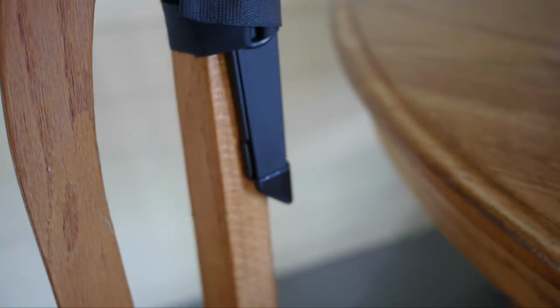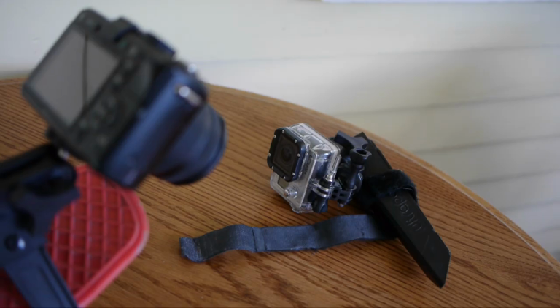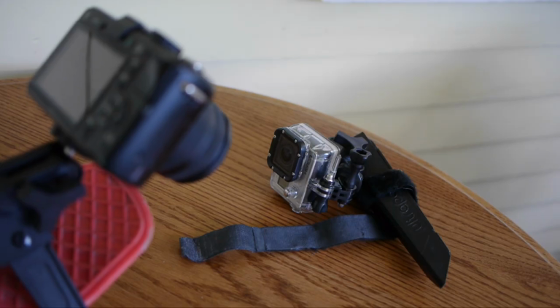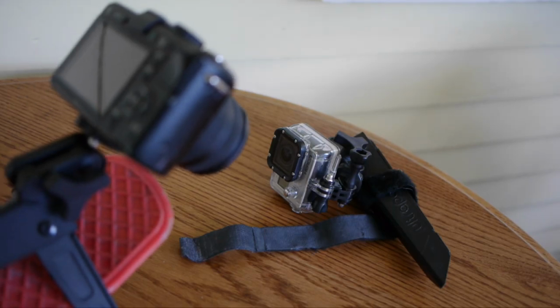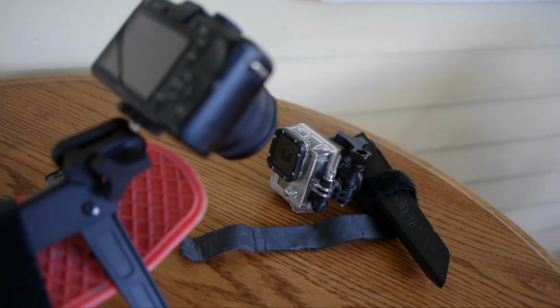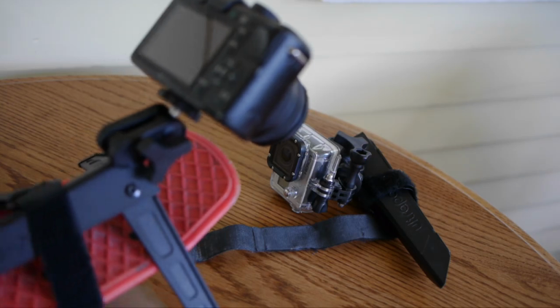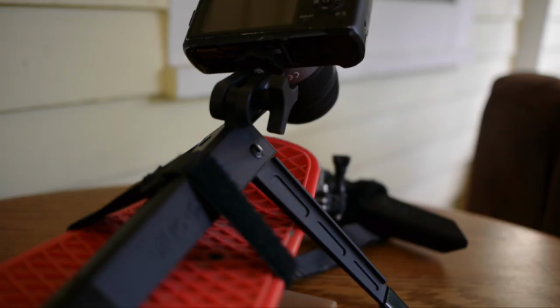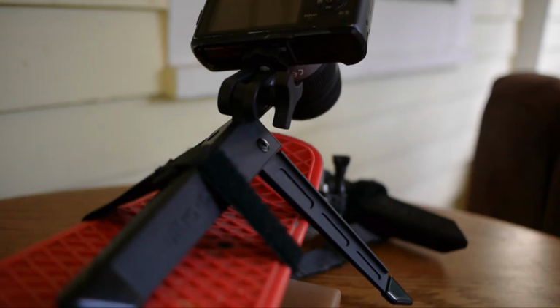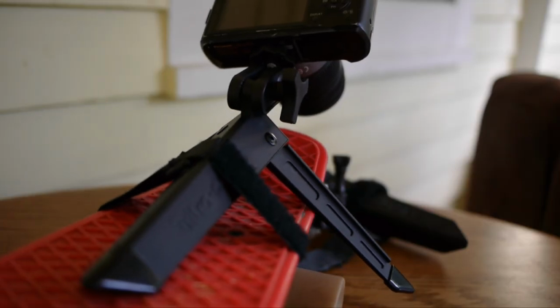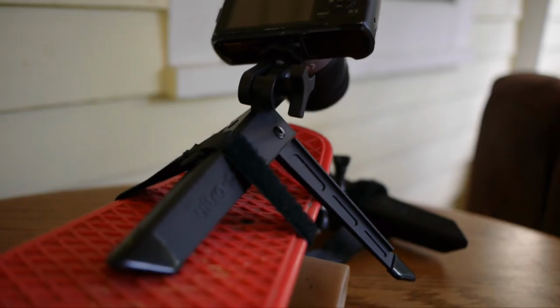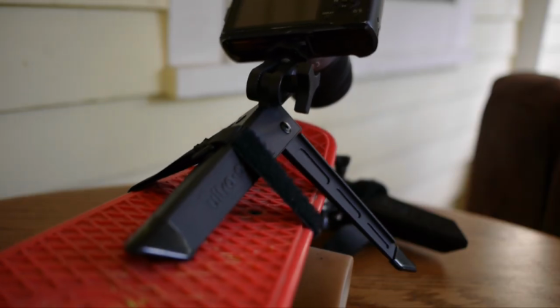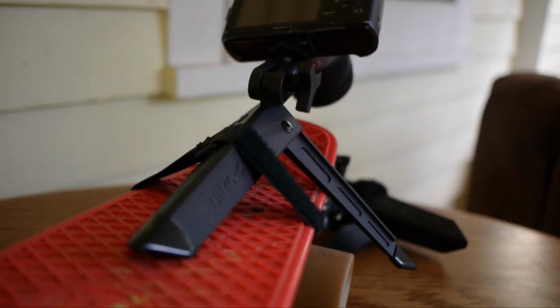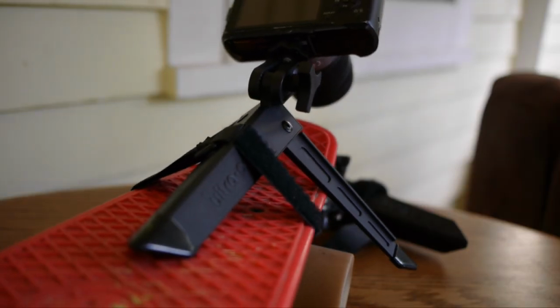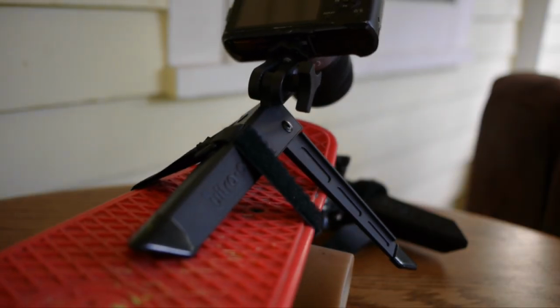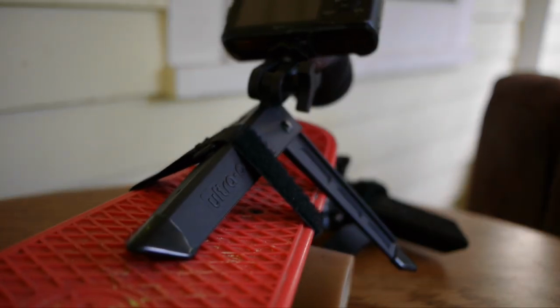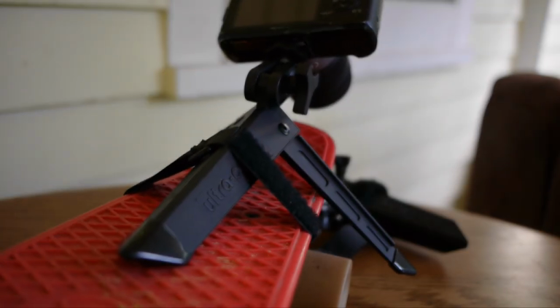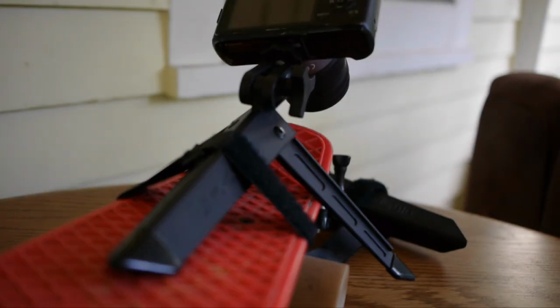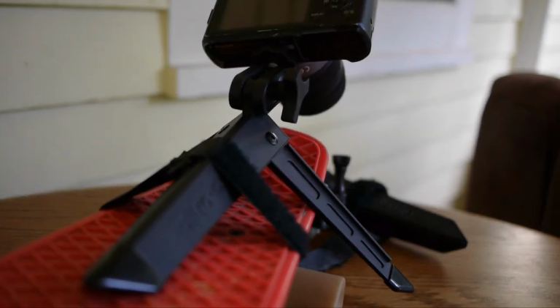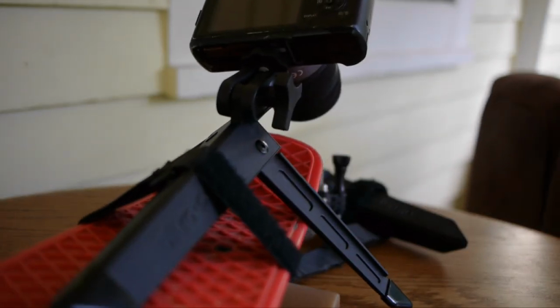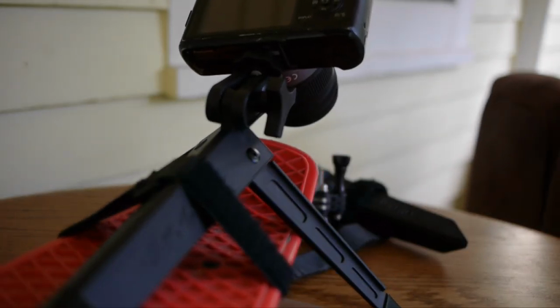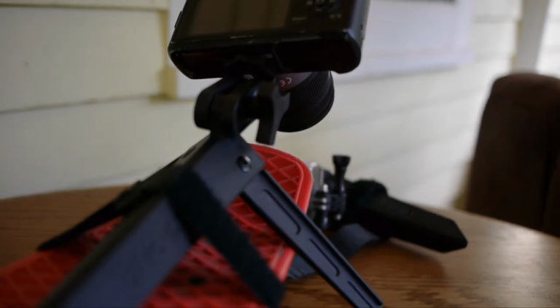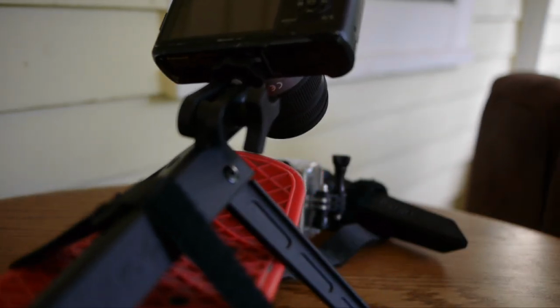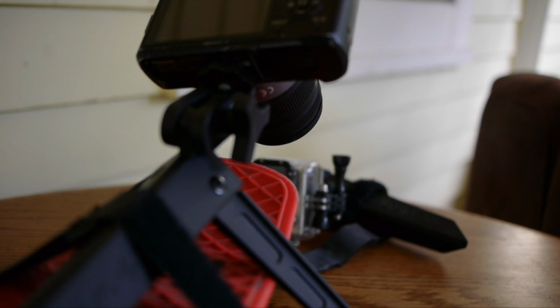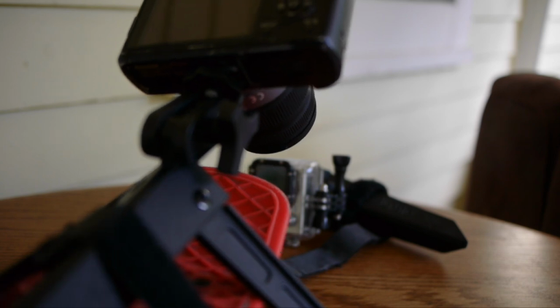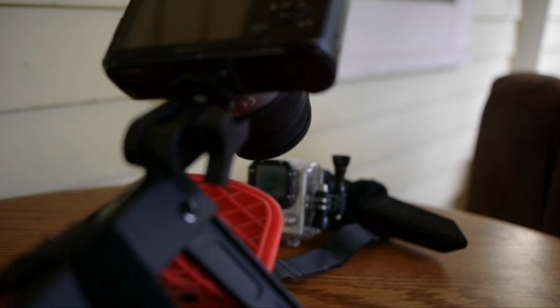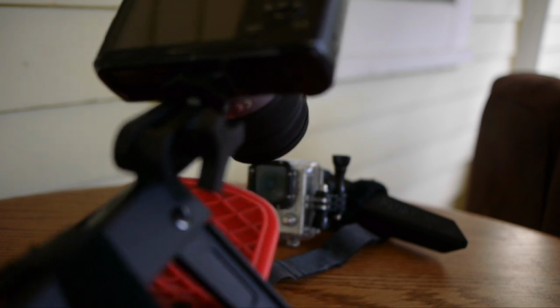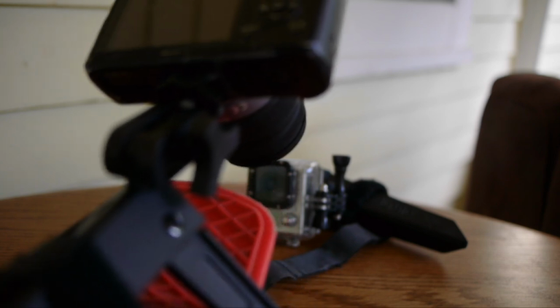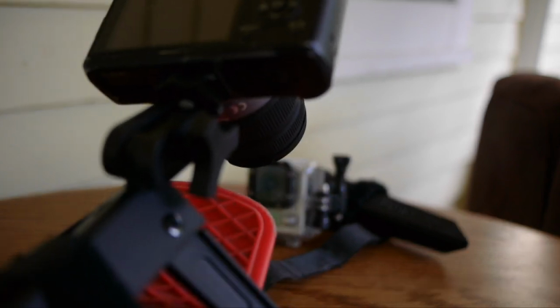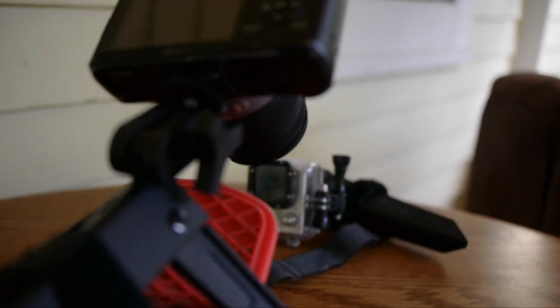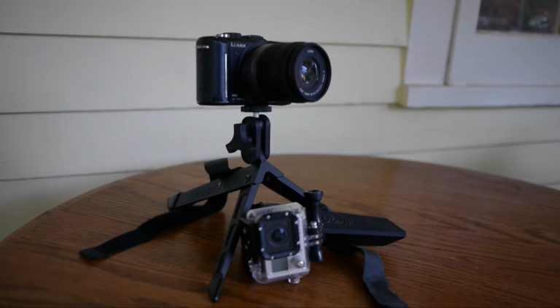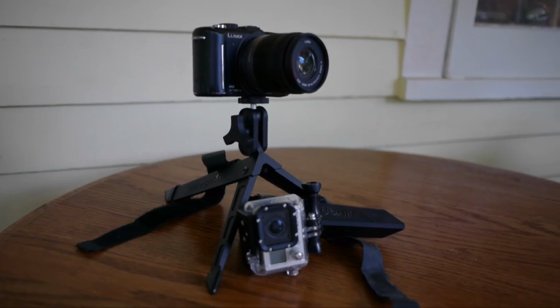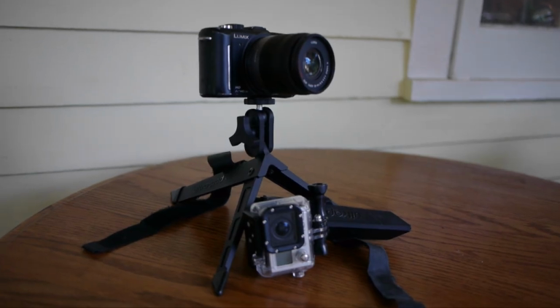It's secure and stable. Since it's so flexible, you can mount it anywhere. I use it for all my tracking shots — I mount it to a skateboard and do some very smooth tracking shots with it.